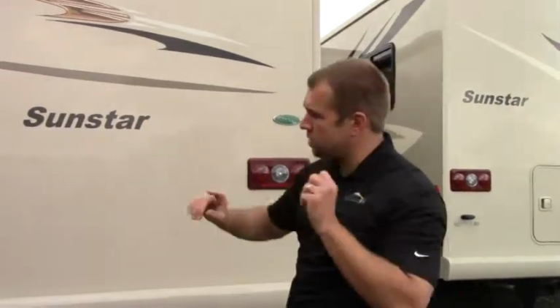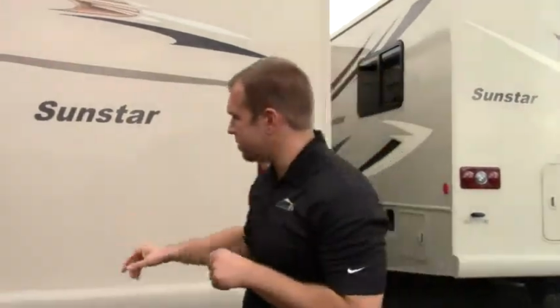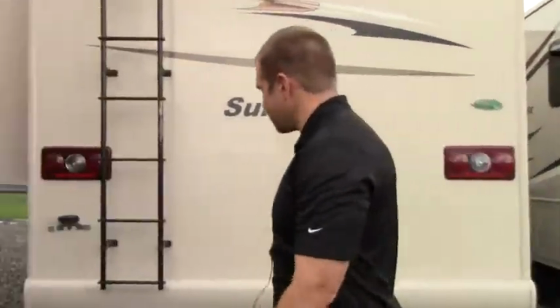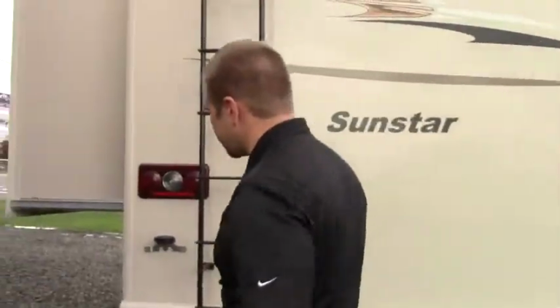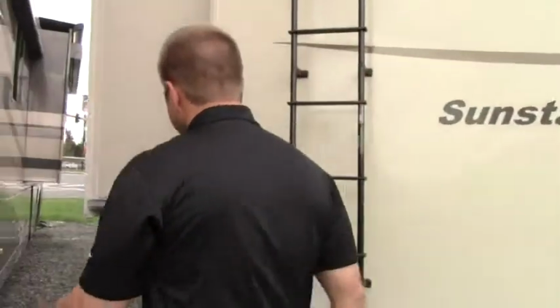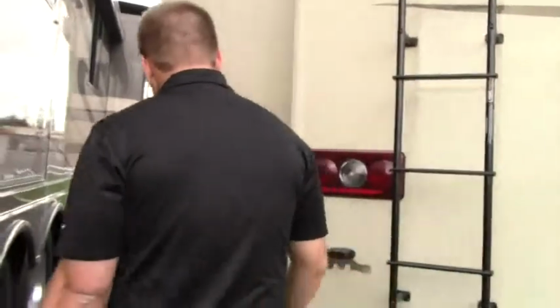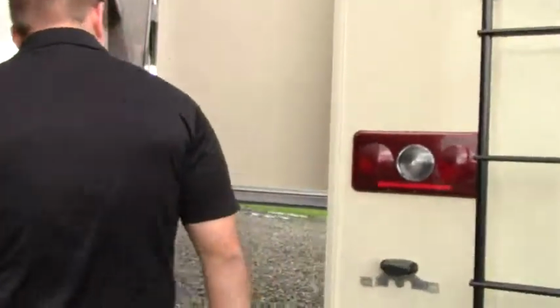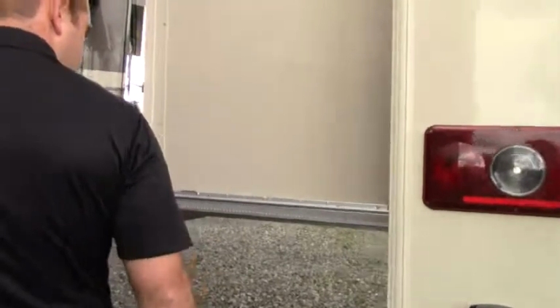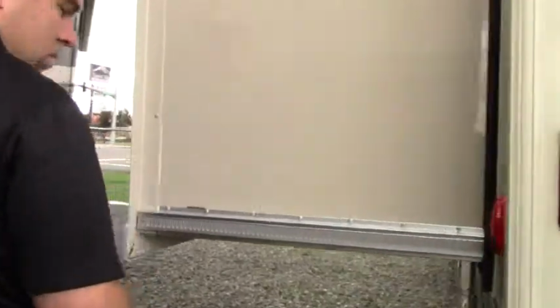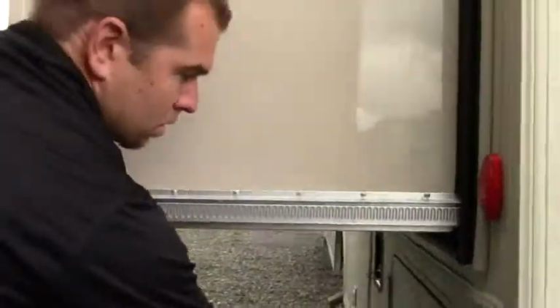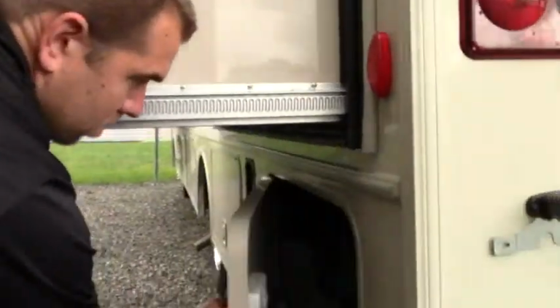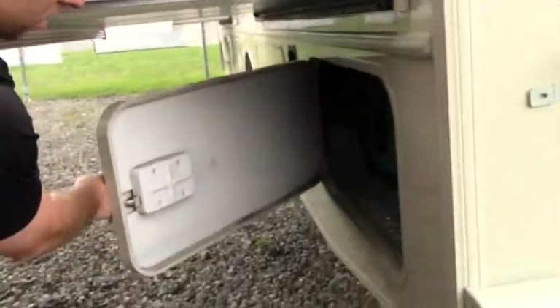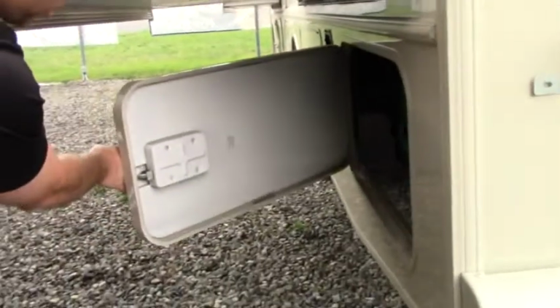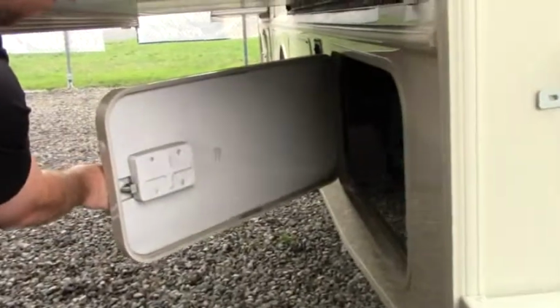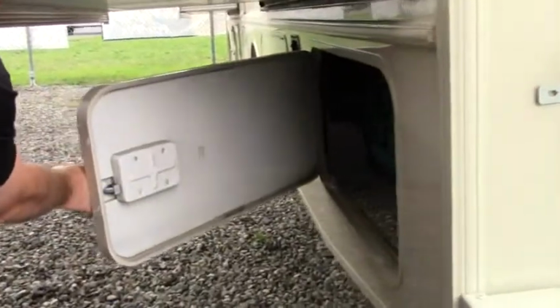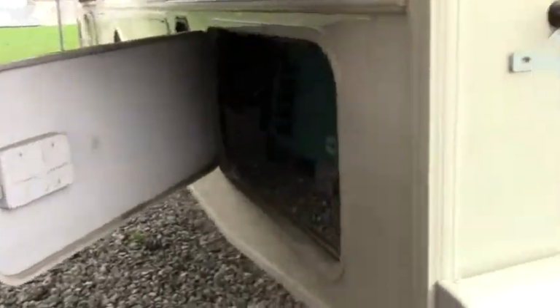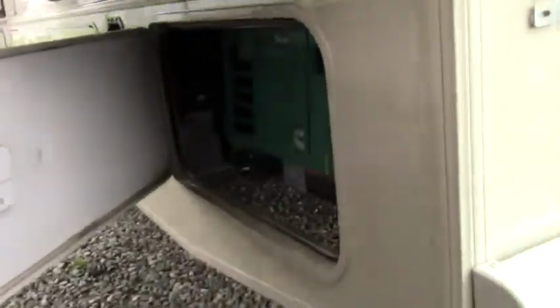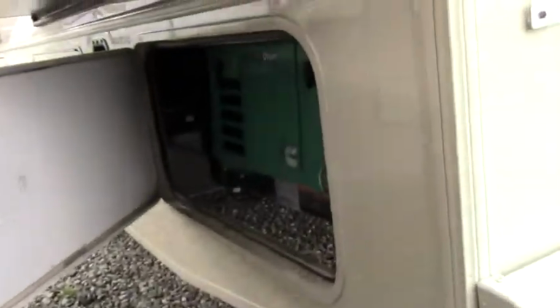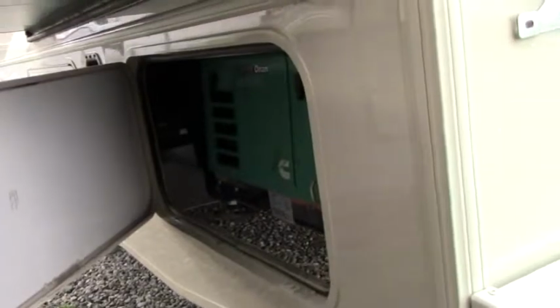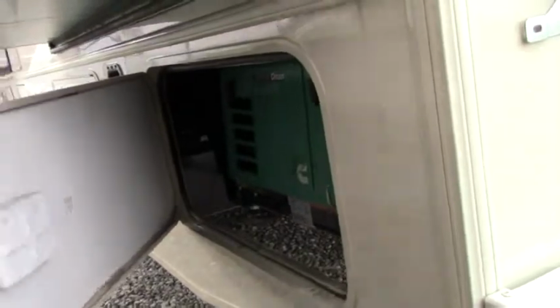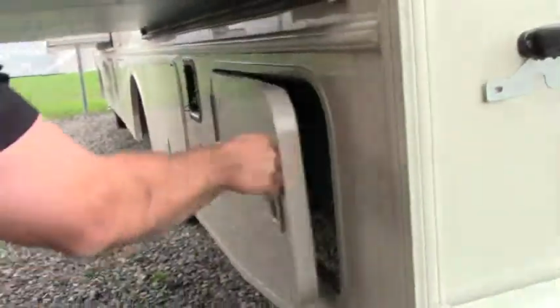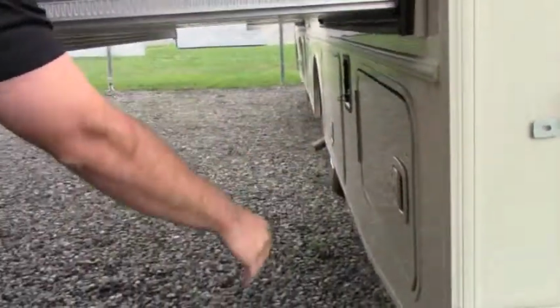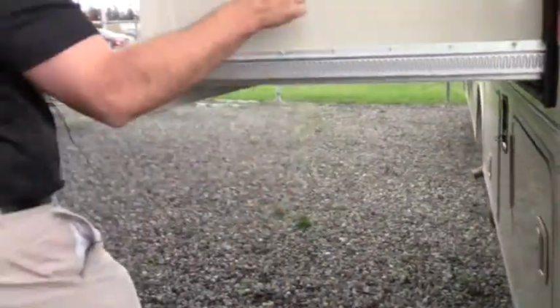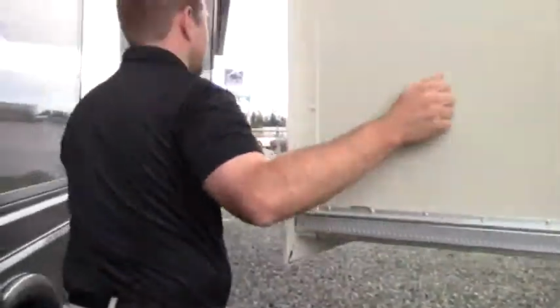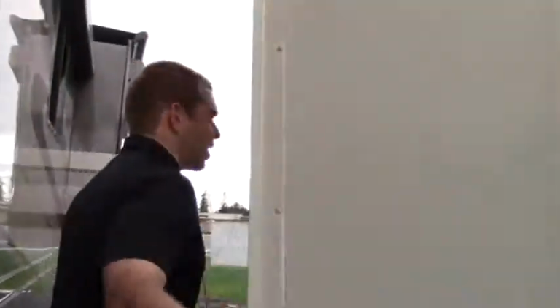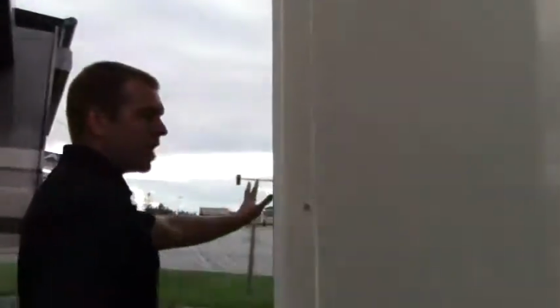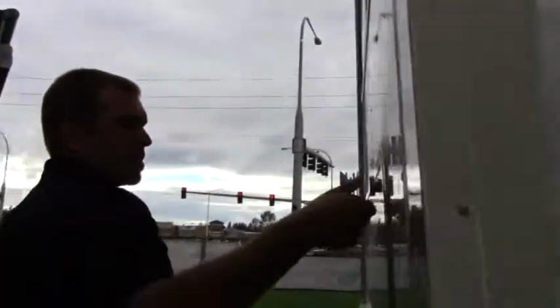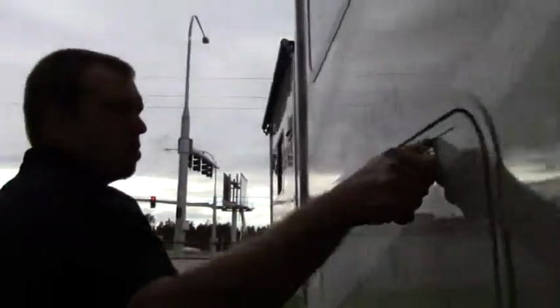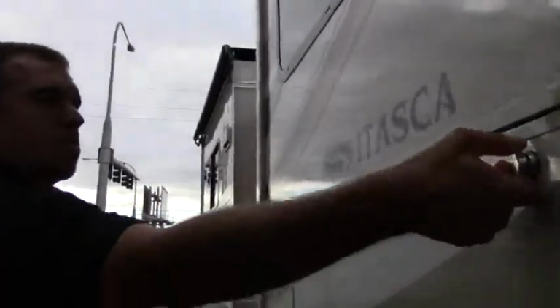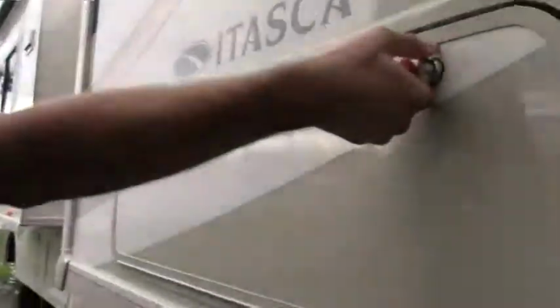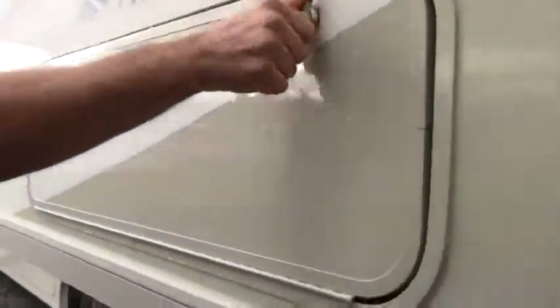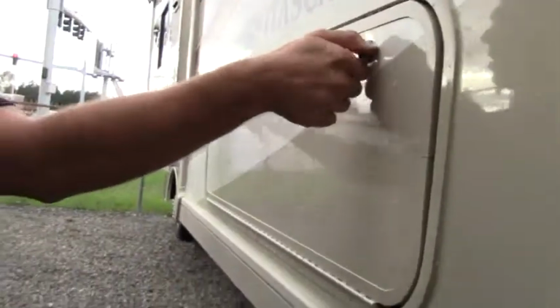Coming around this side — there's your 4,000 generator, easy access. Here's another slide. You got two slides on this side. This is your bedroom slide.